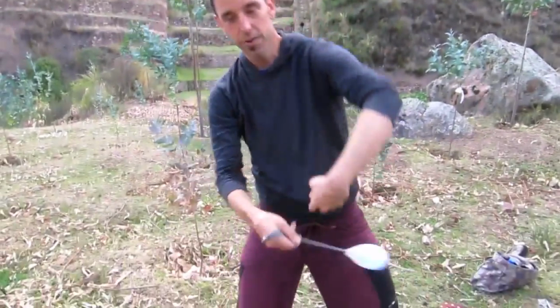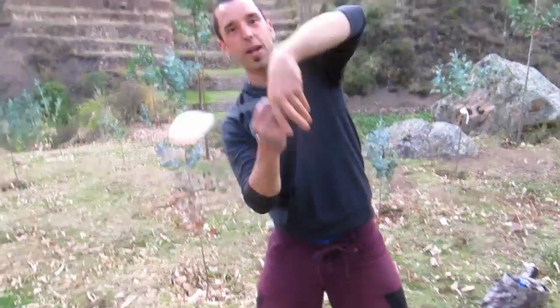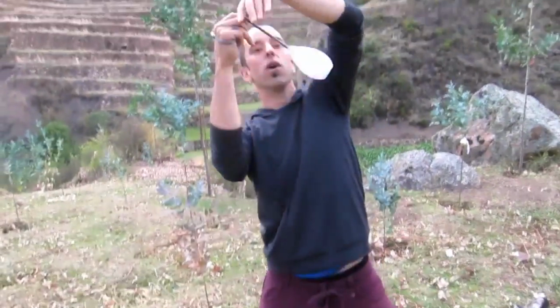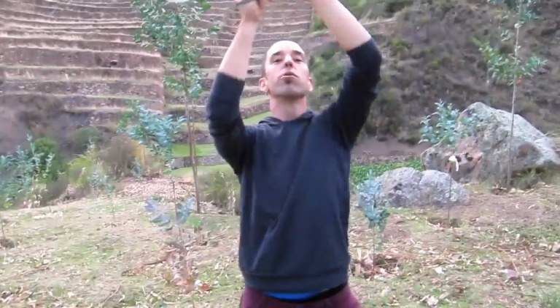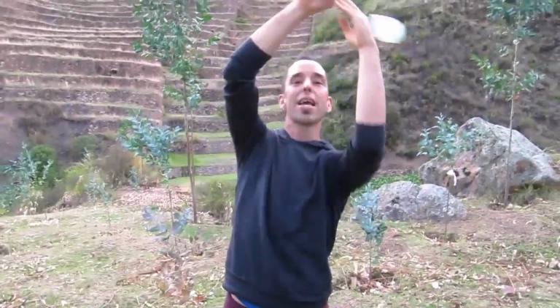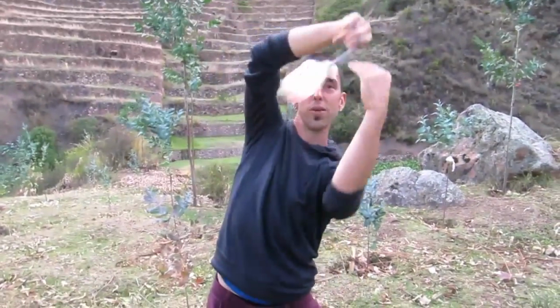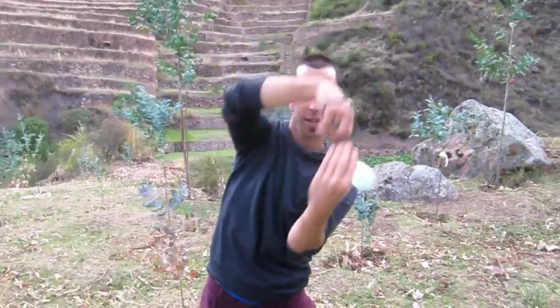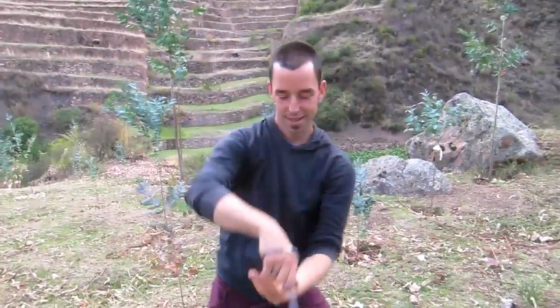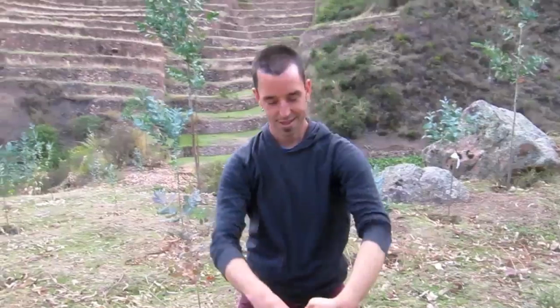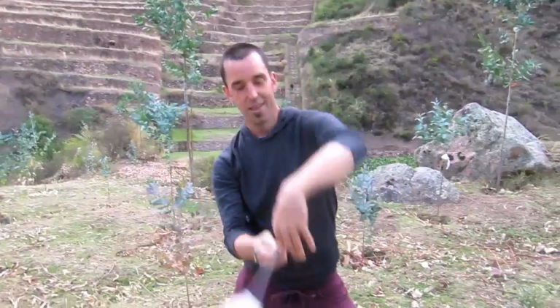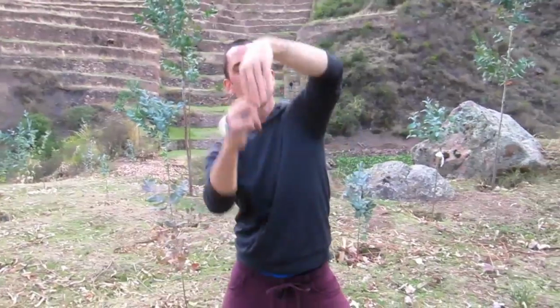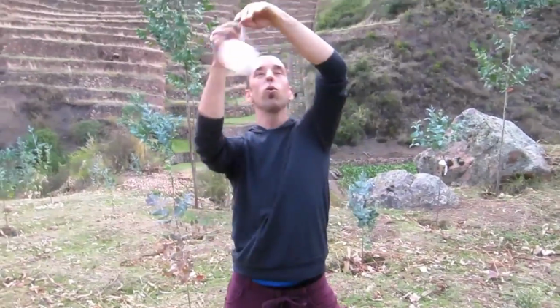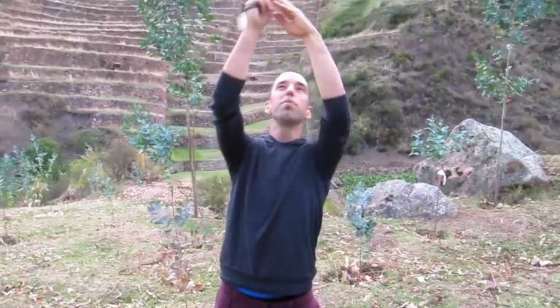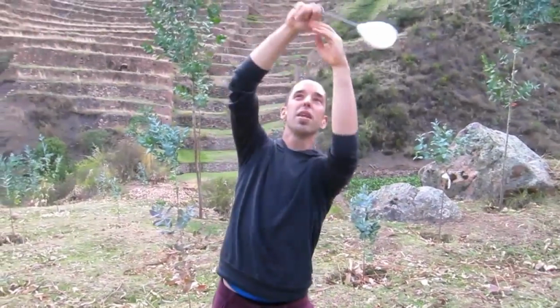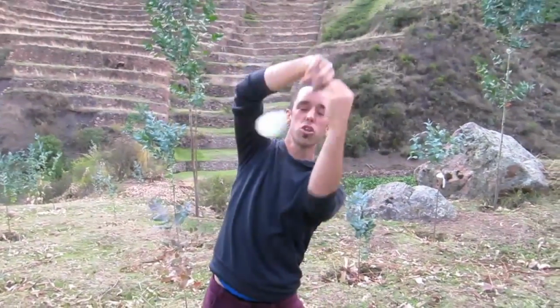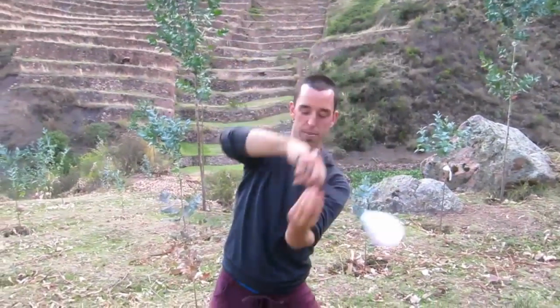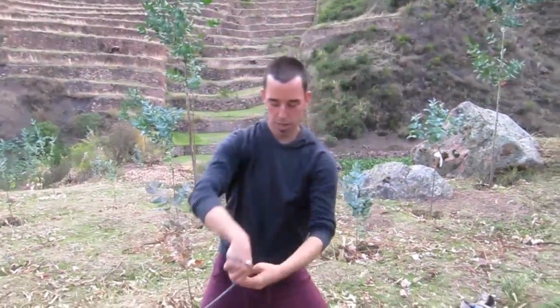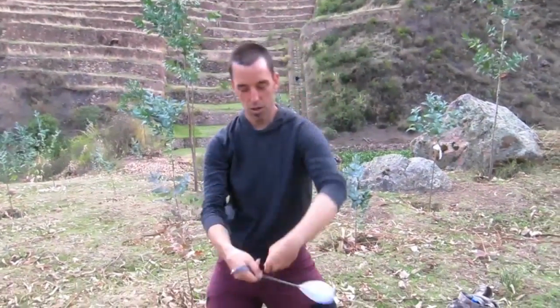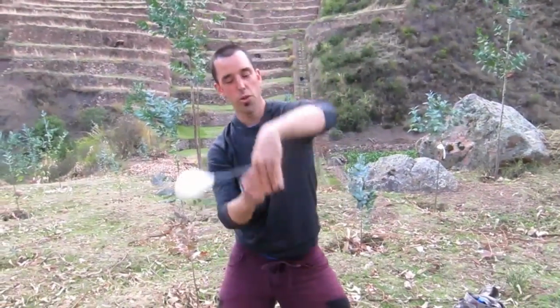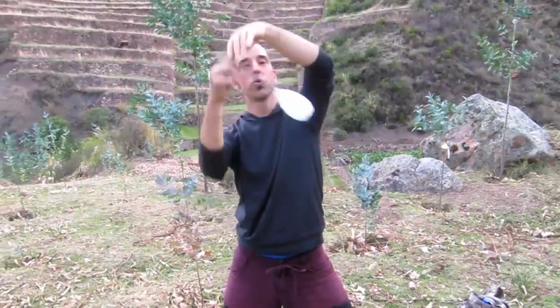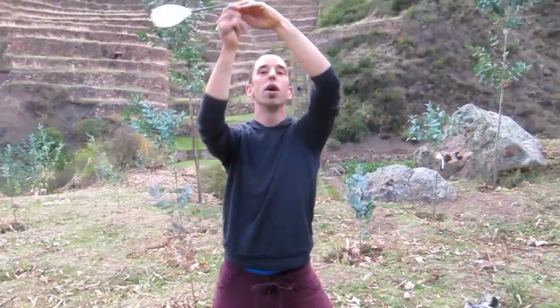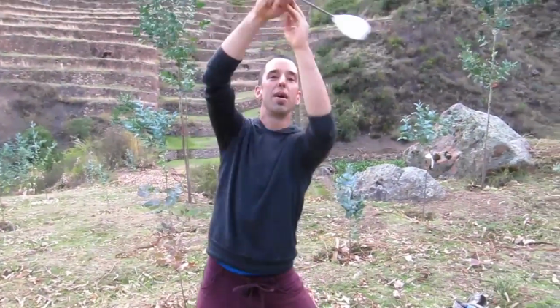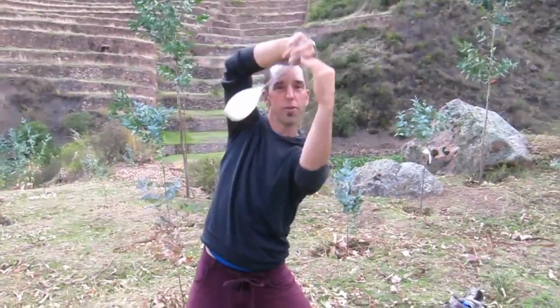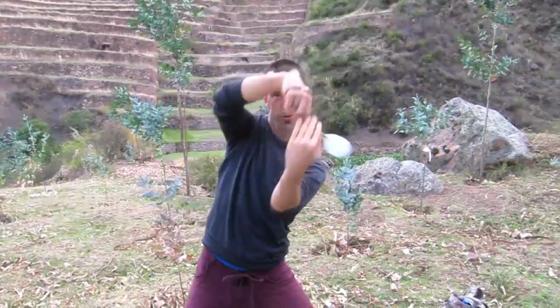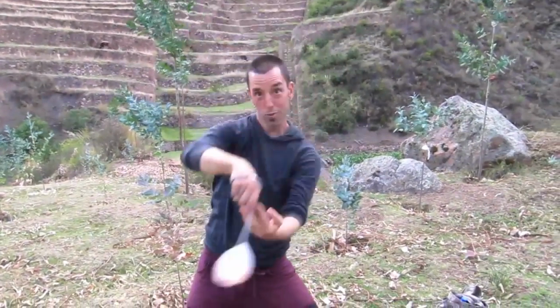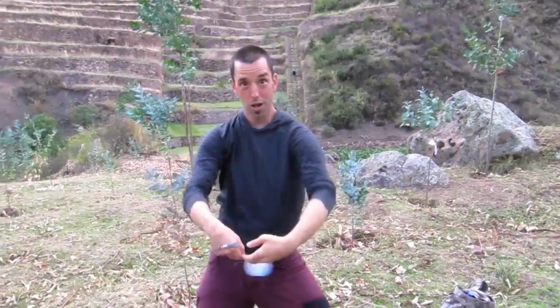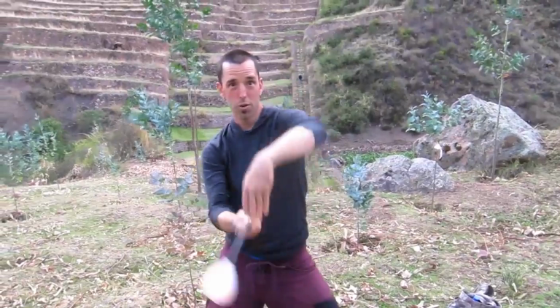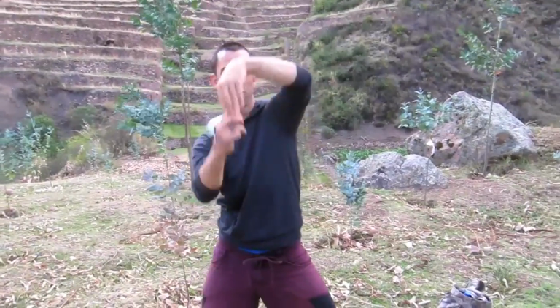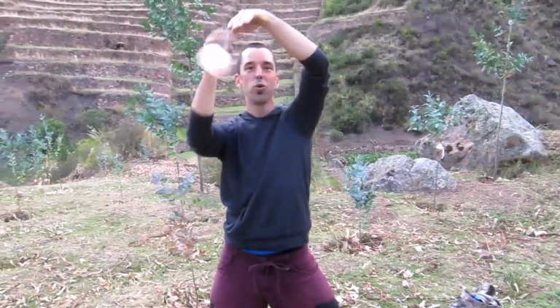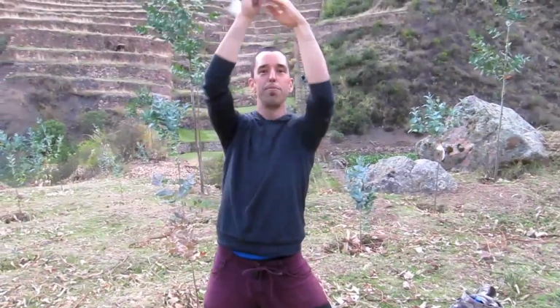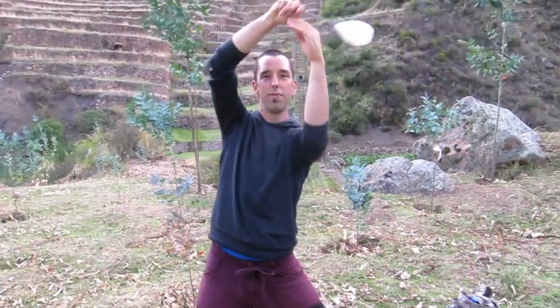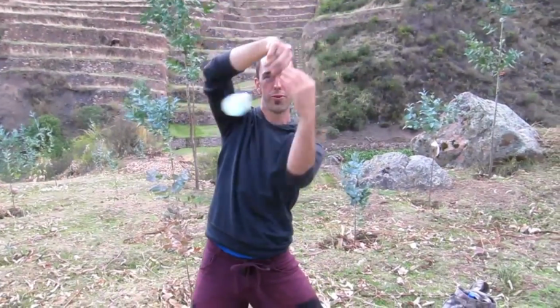You really want to relax into it. You can do one beat in each position: below, through, above, through, below, through, above, through — flowing continuously.